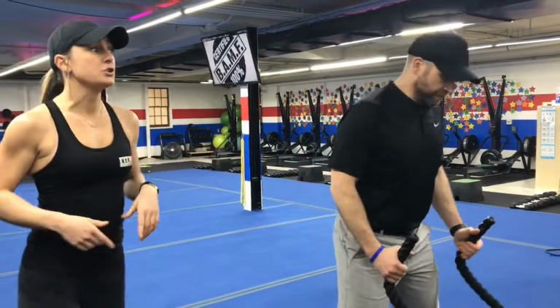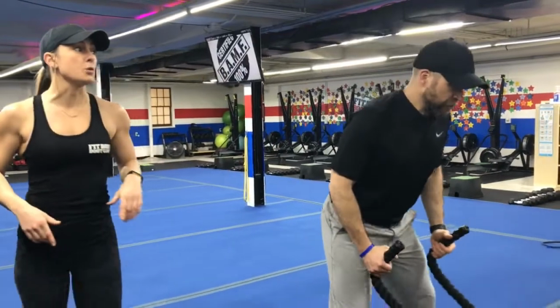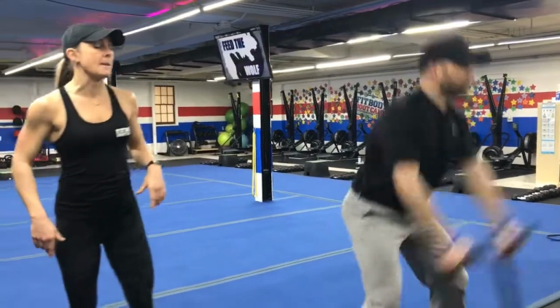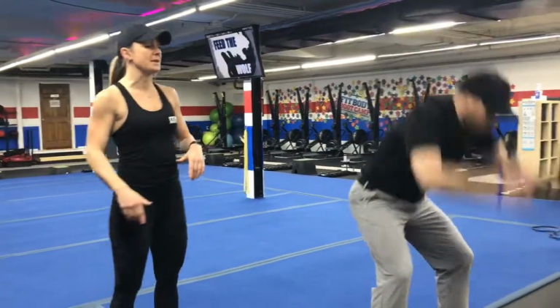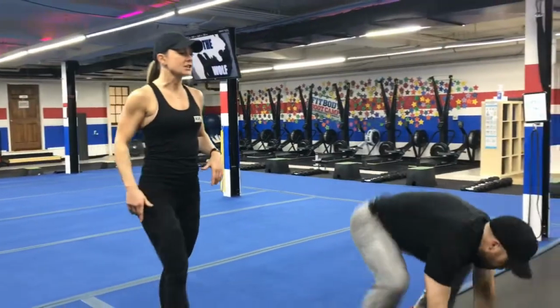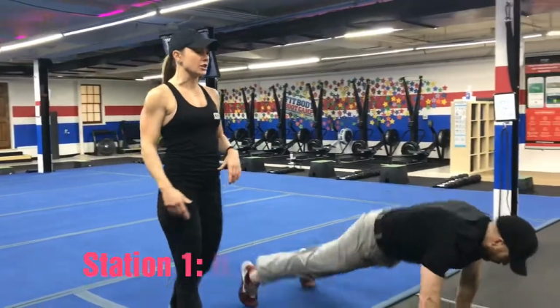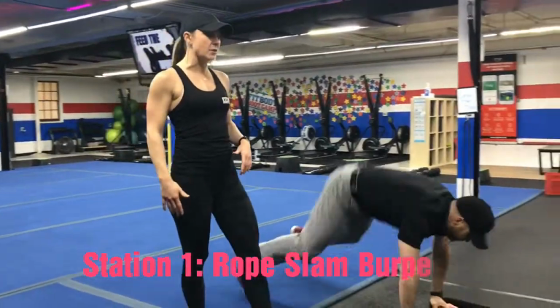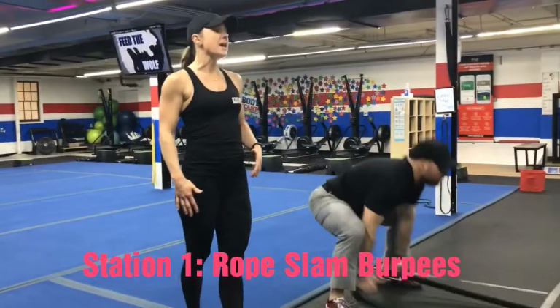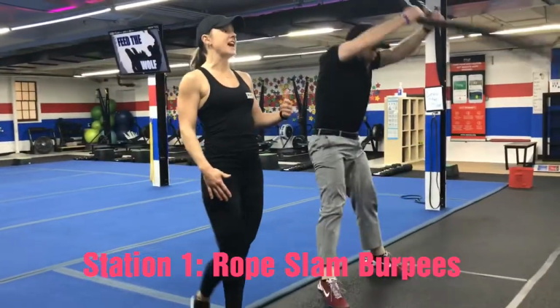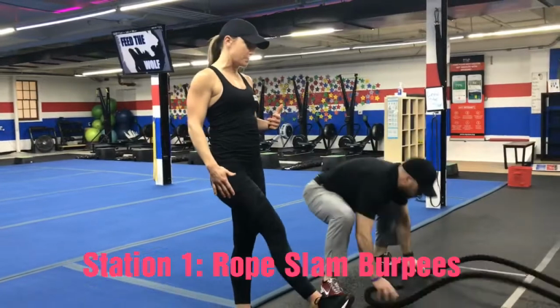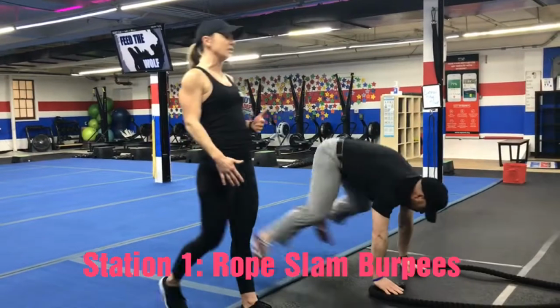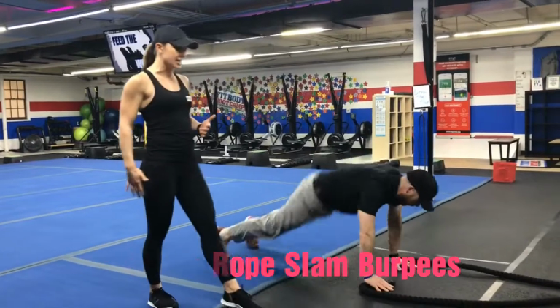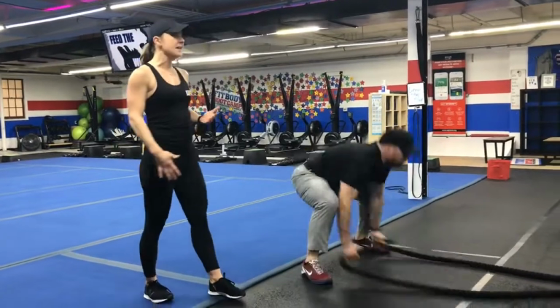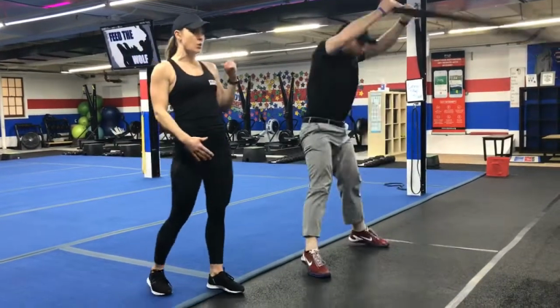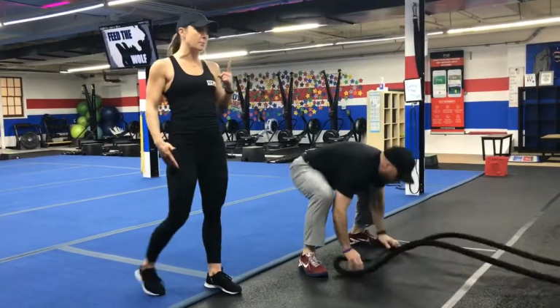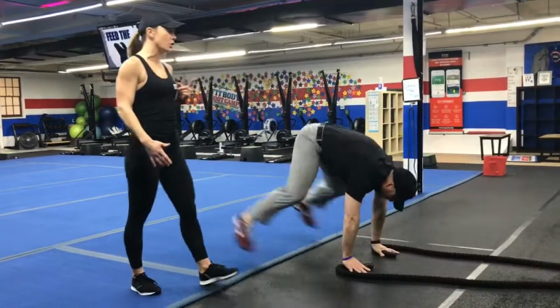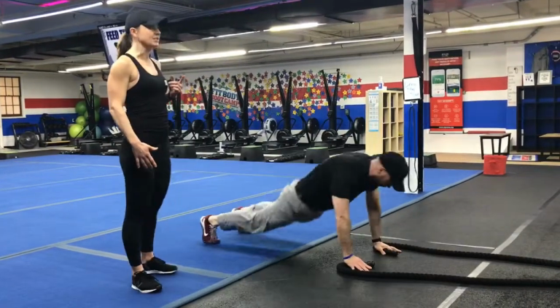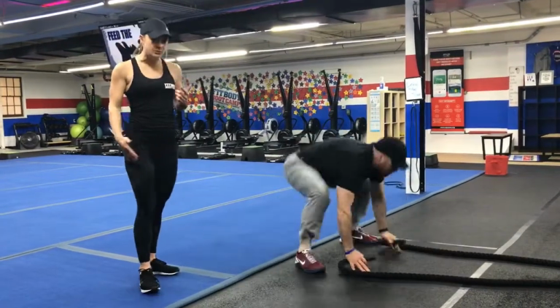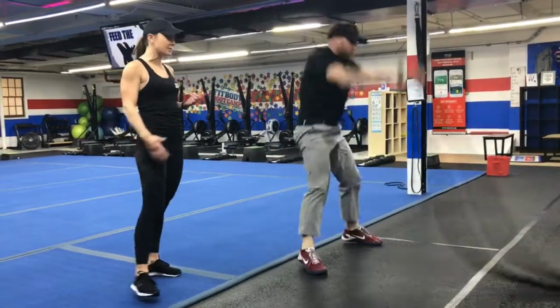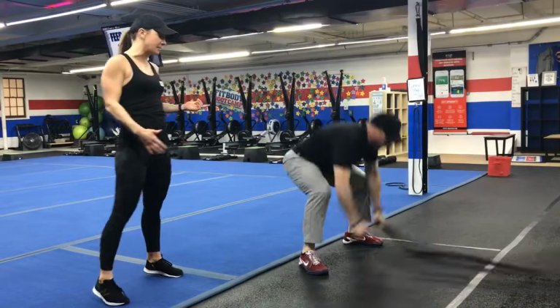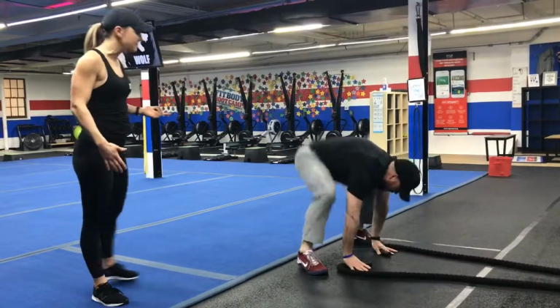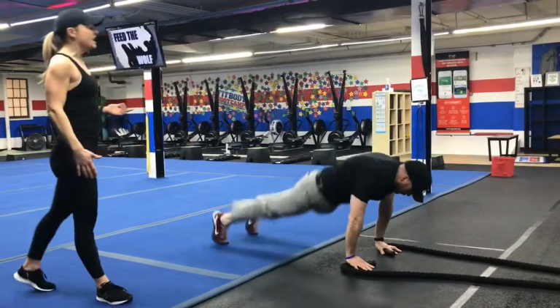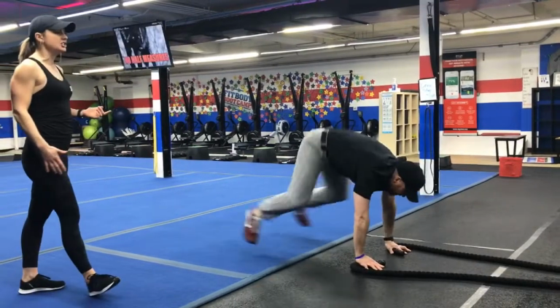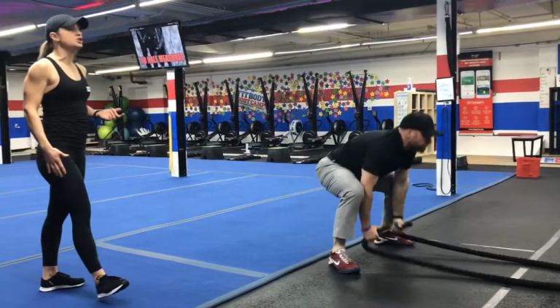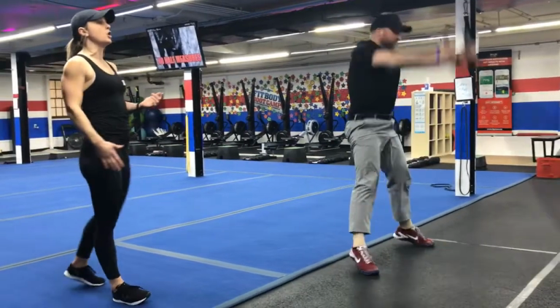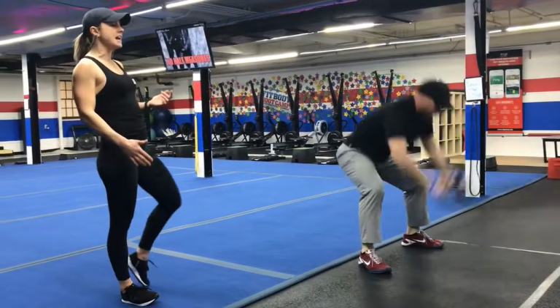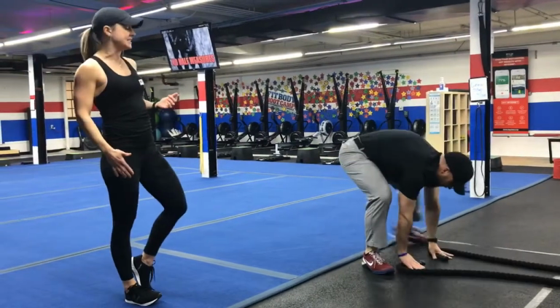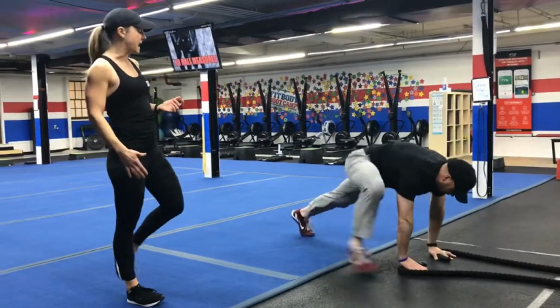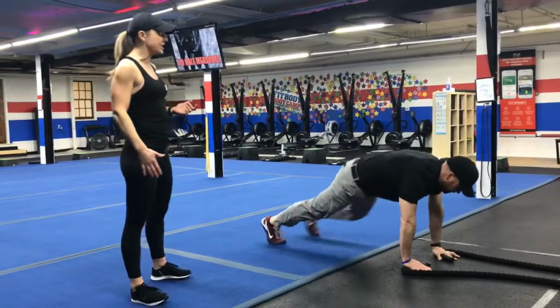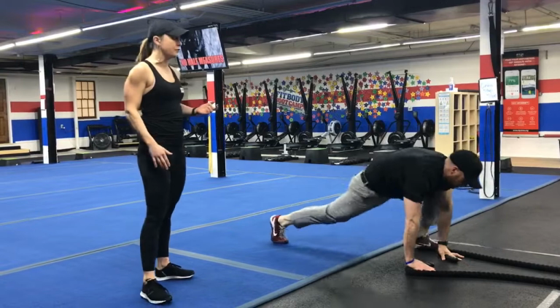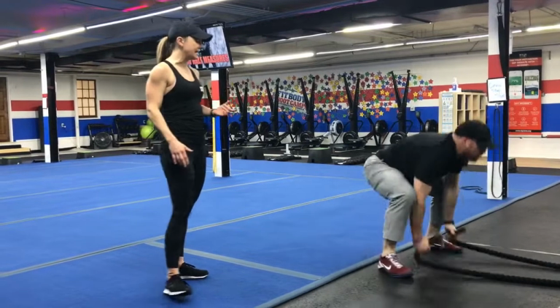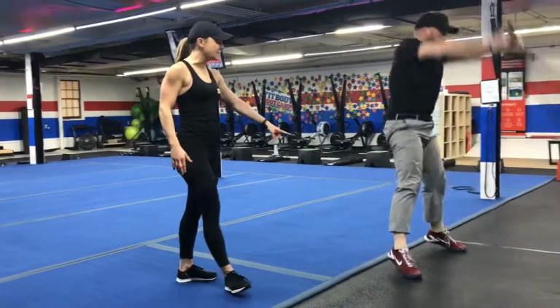On the ropes, you're going to do rope slam burpee. So you're going to slam that rope and then burpee — each slam gets one burpee. Rope slam as hard as you can, kick back for that burpee. If you need to, you can do that rope slam and a step back burpee, taking one foot back at a time.